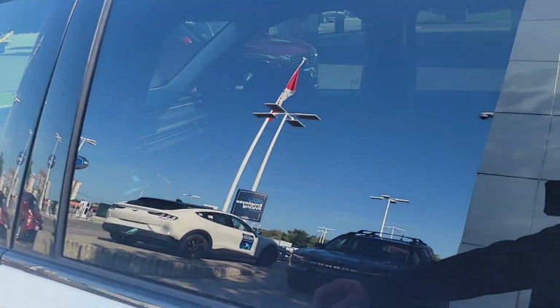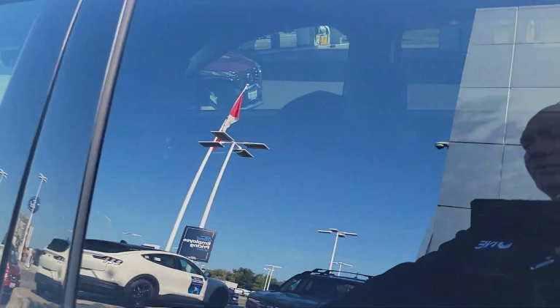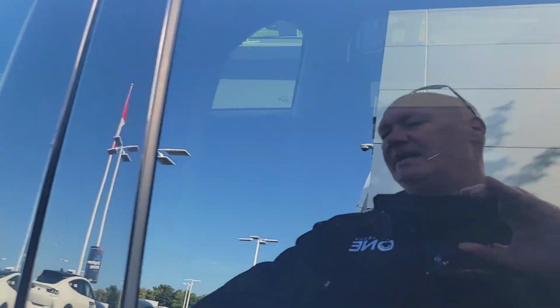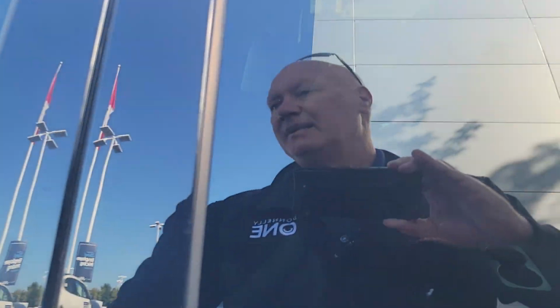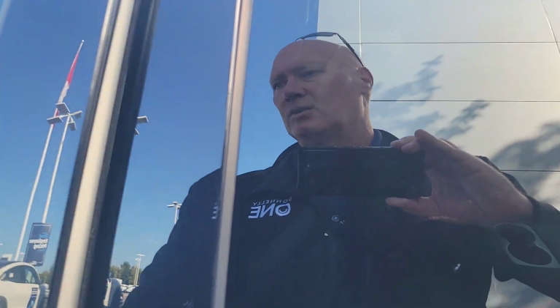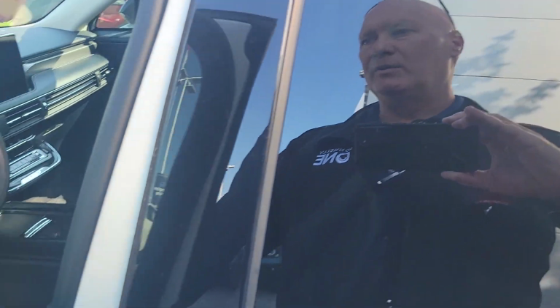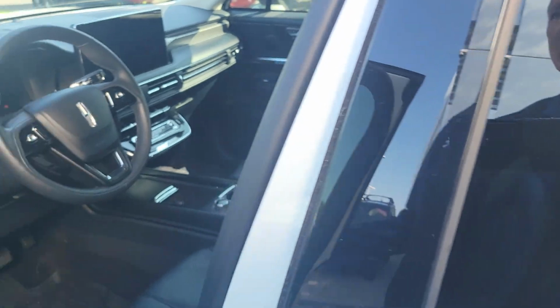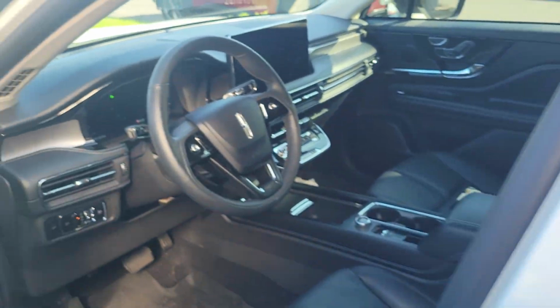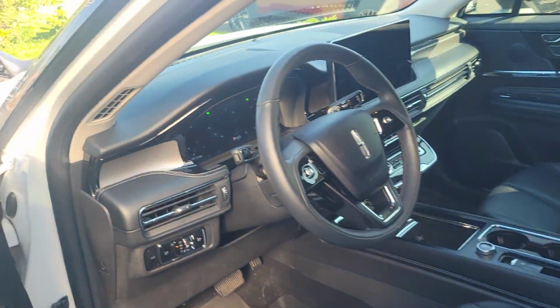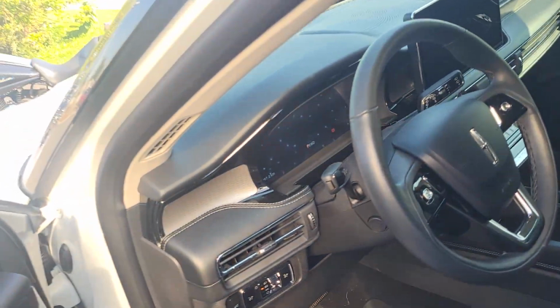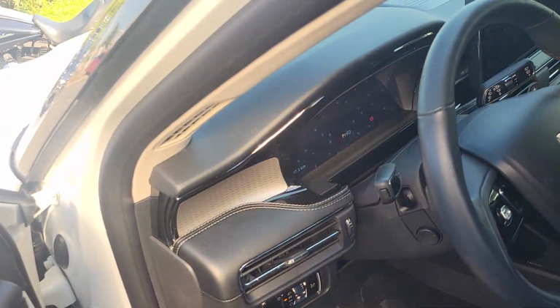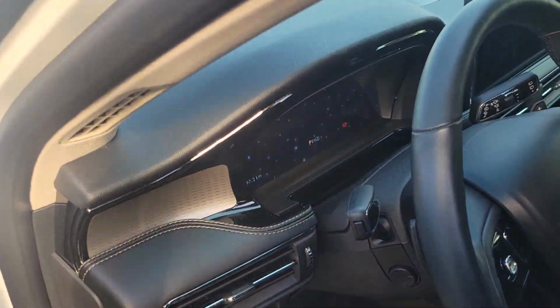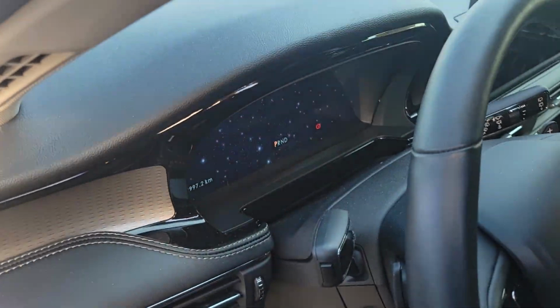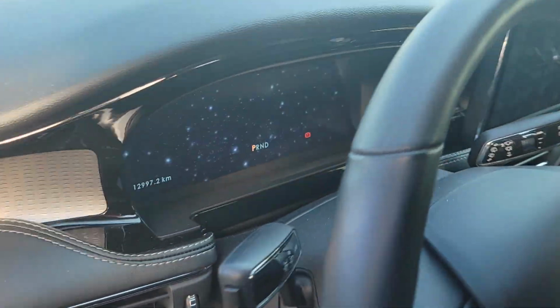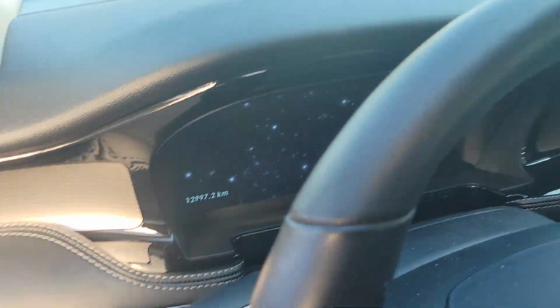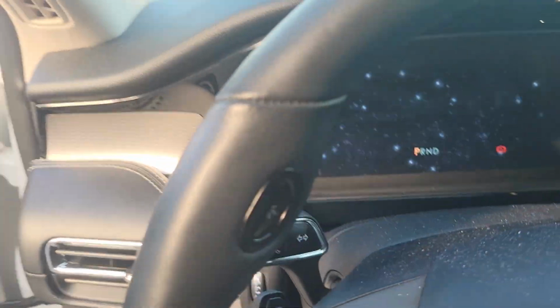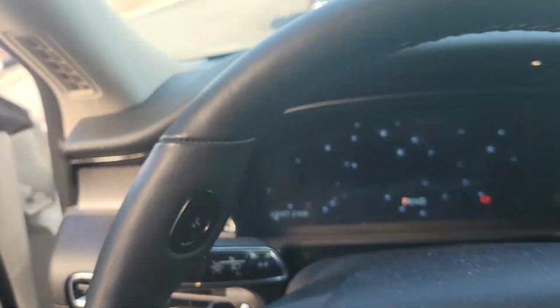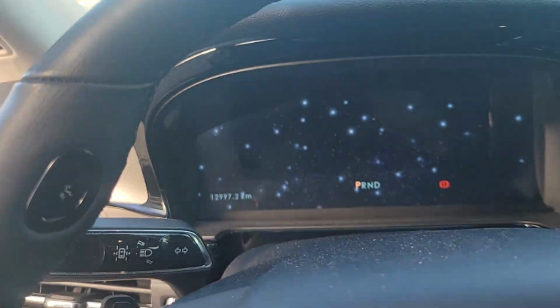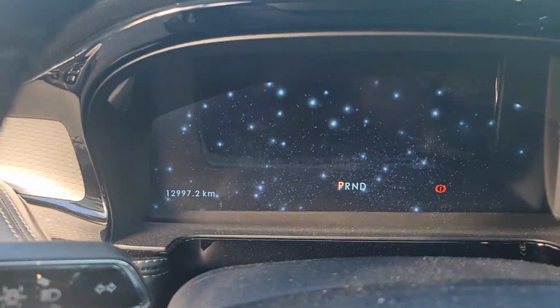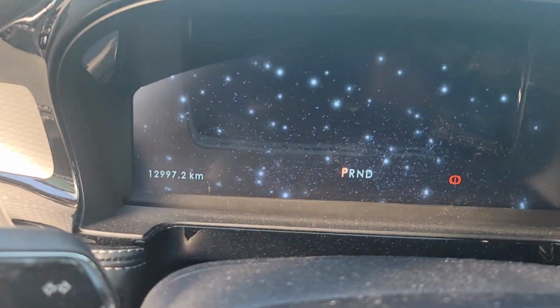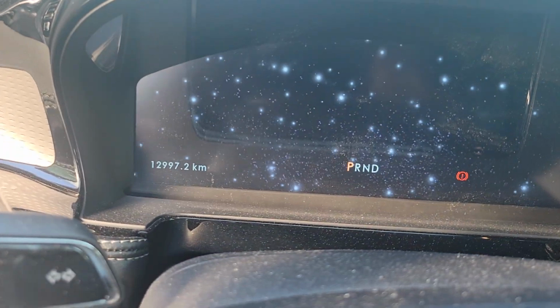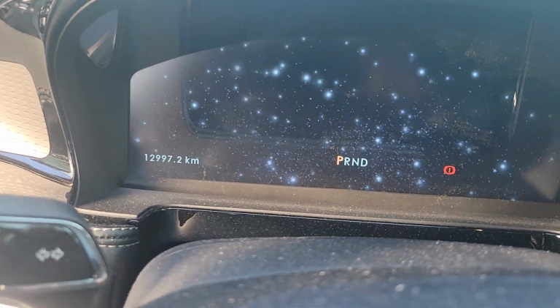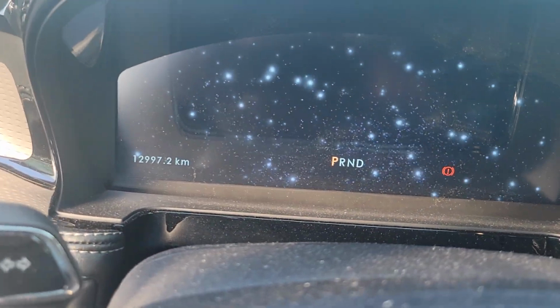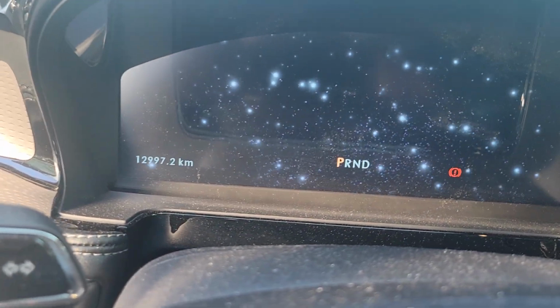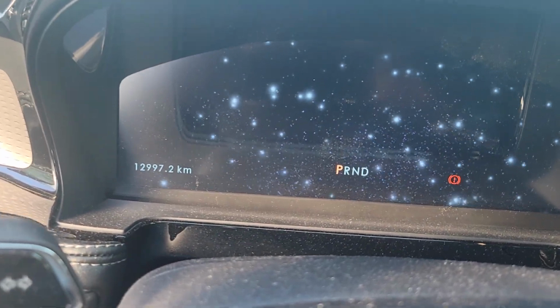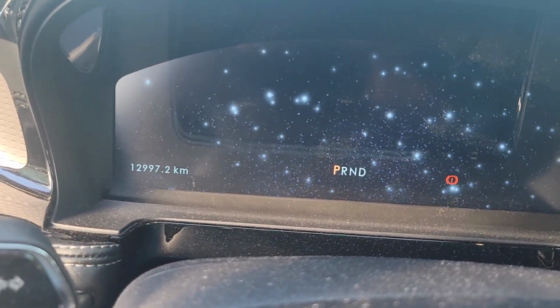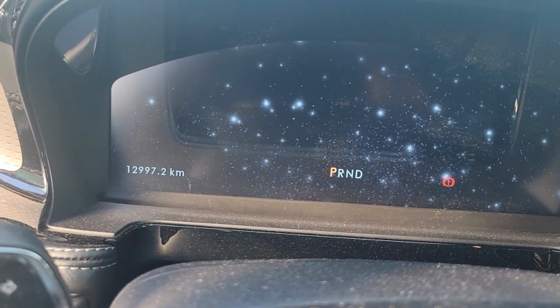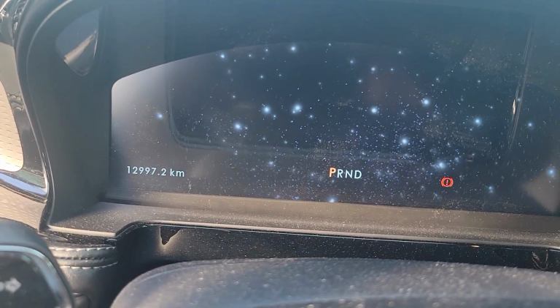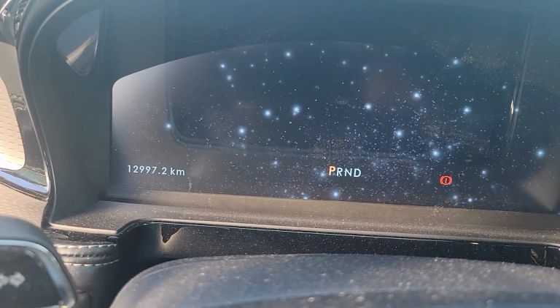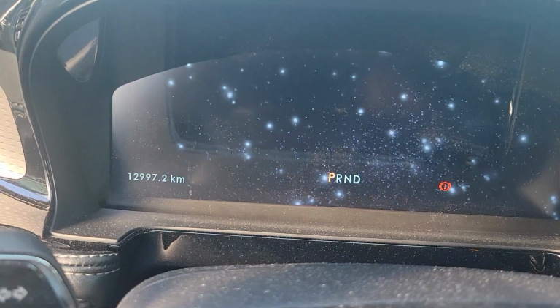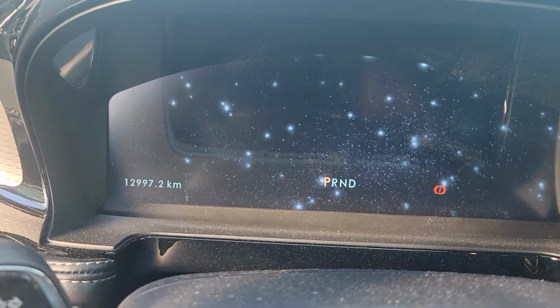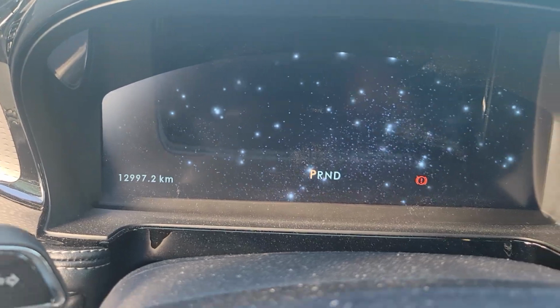It's a 2023, so on the website it says it's got 9,000 kilometers, but we're at 12, almost 13,000 kilometers.